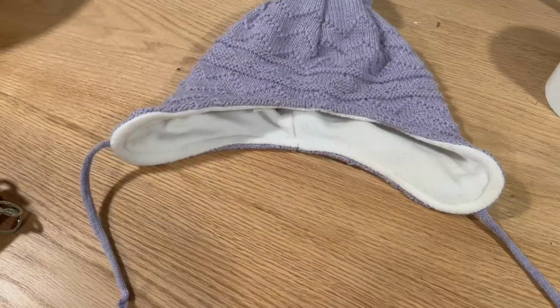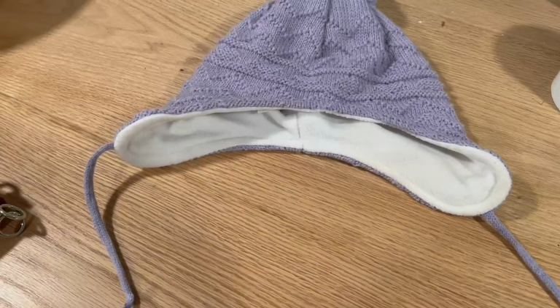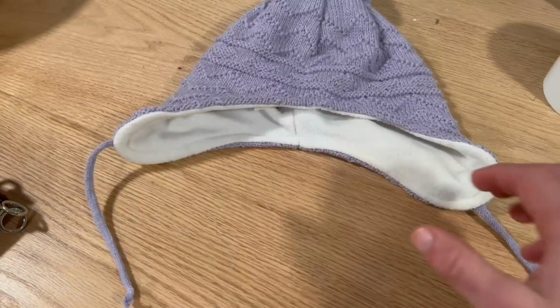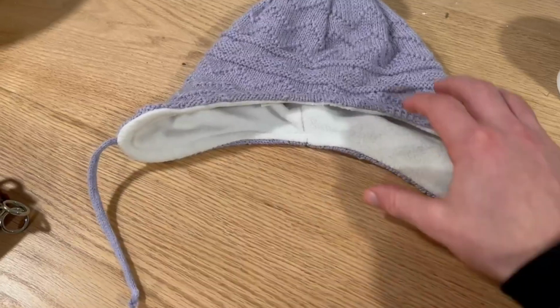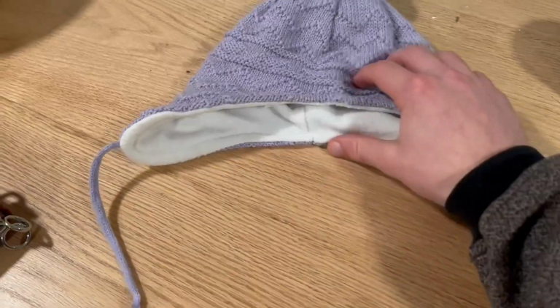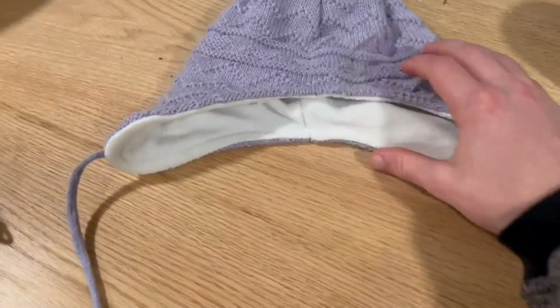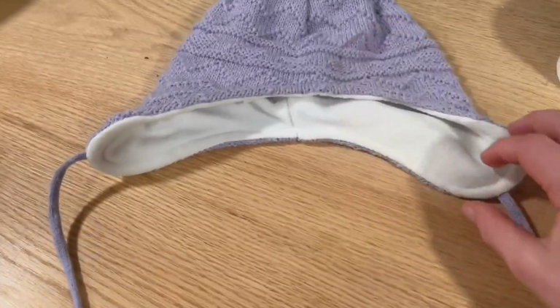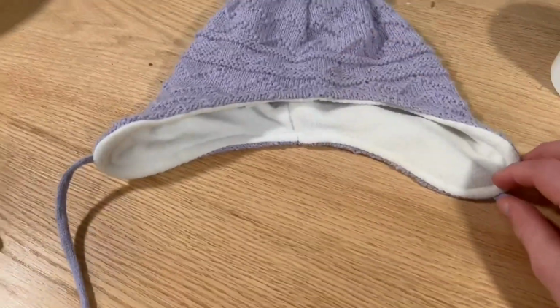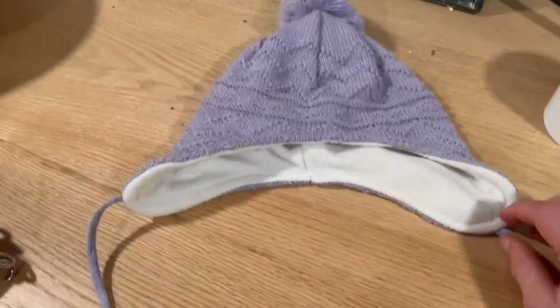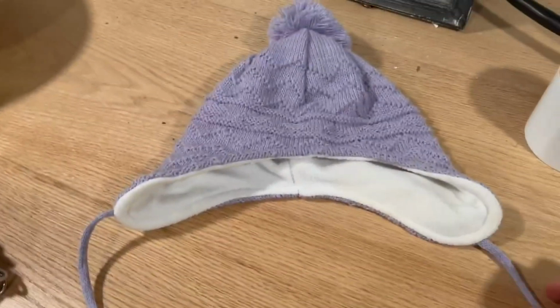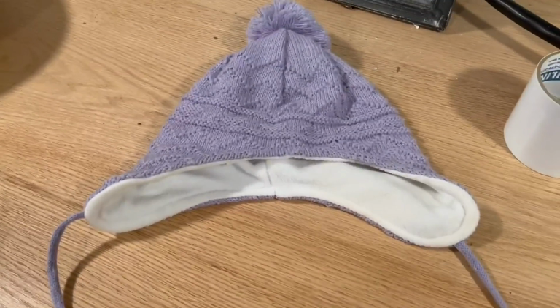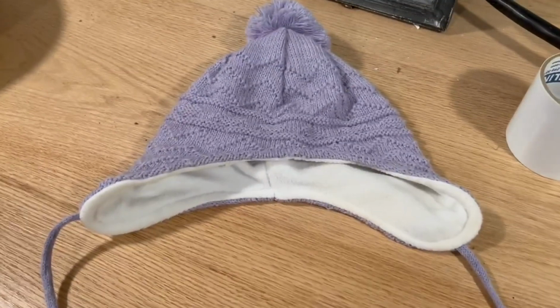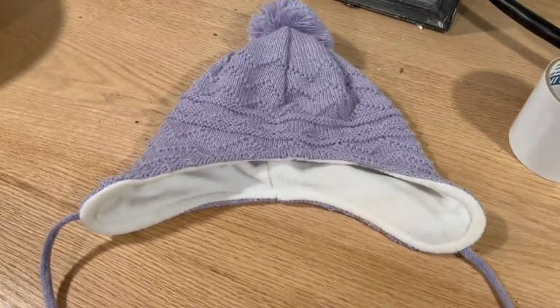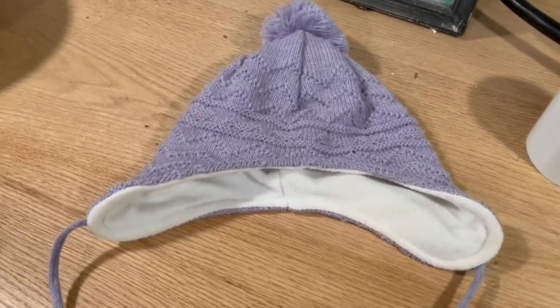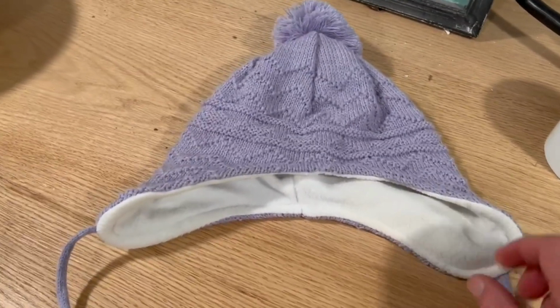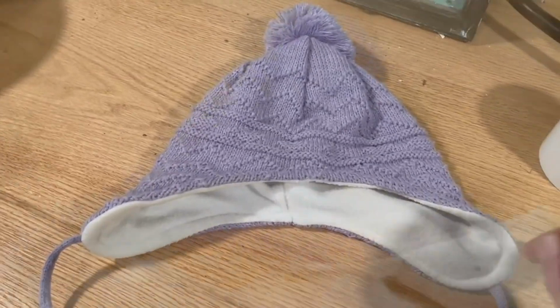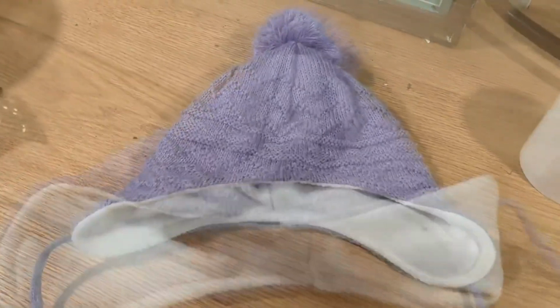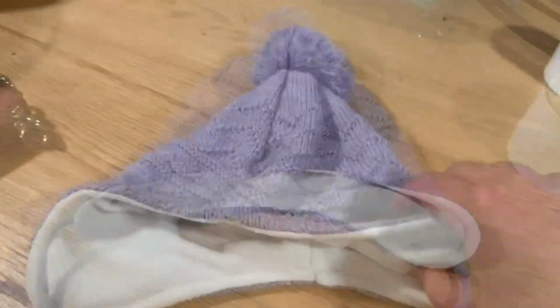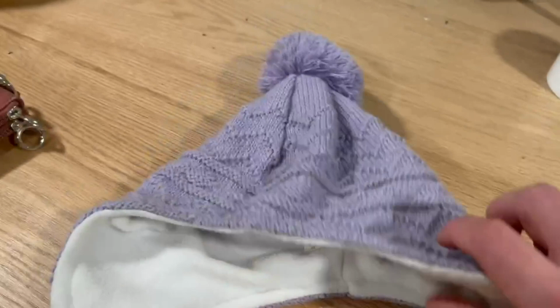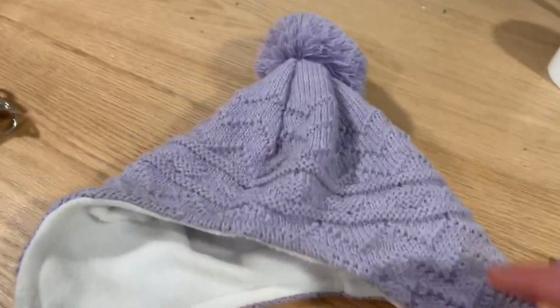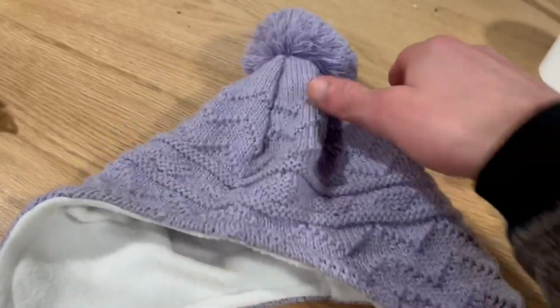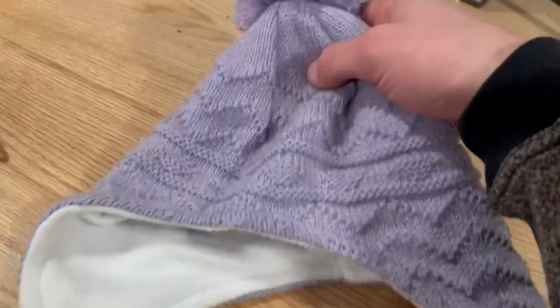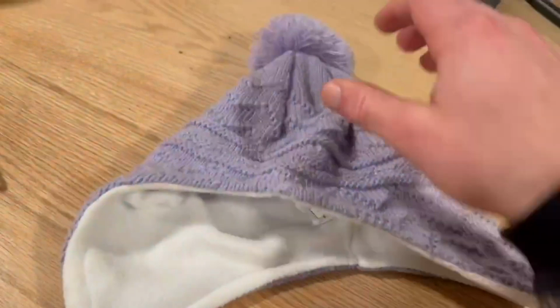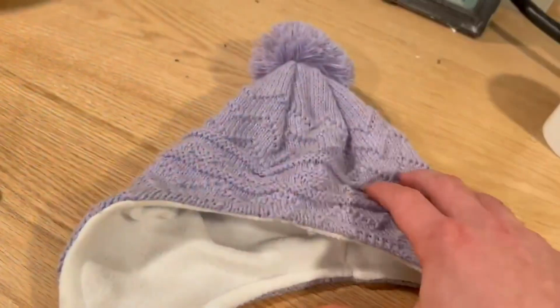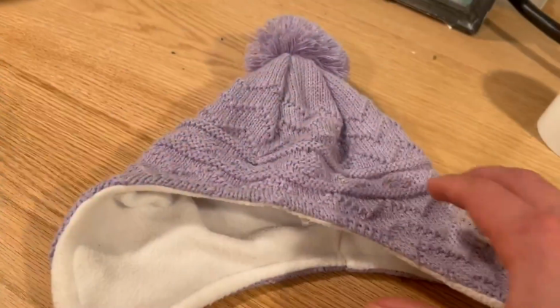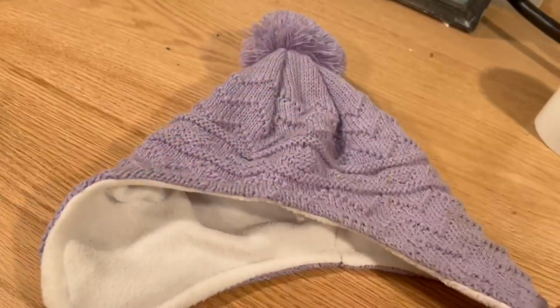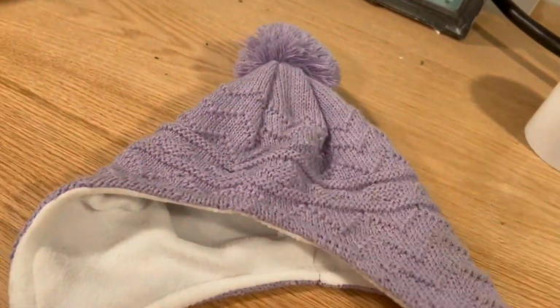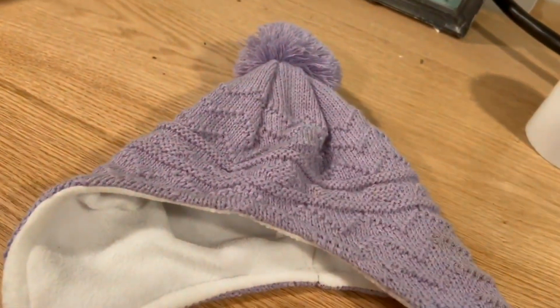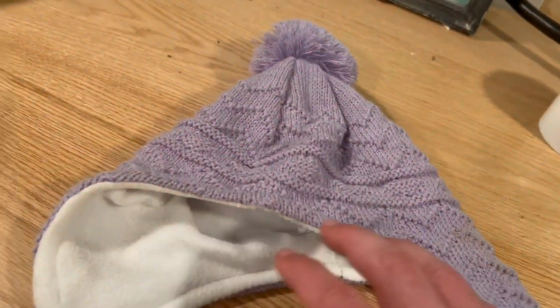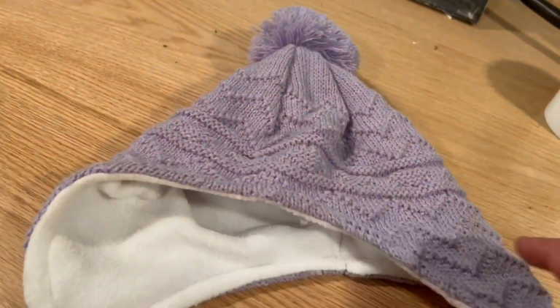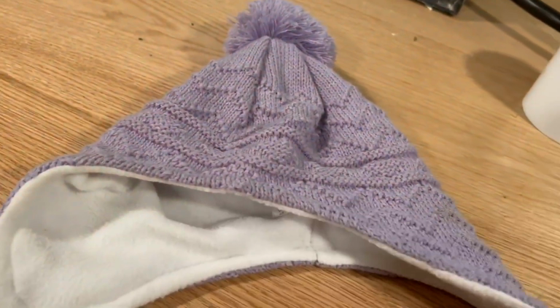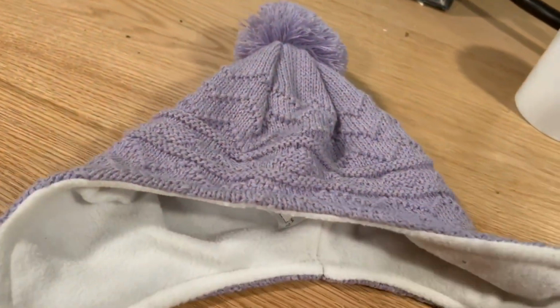Hey guys, today I'm going to be reviewing the Connectile Fleece Knit Hat. I got this hat for my niece for a few main reasons.